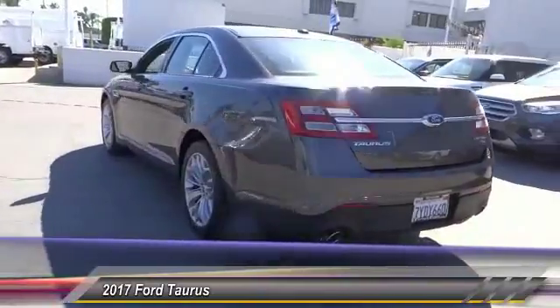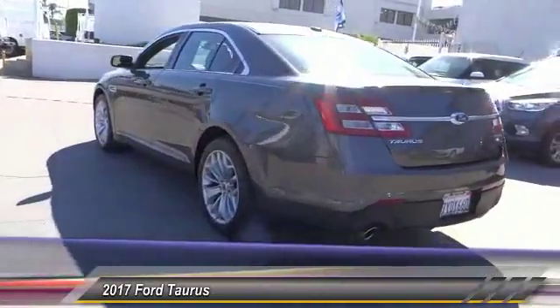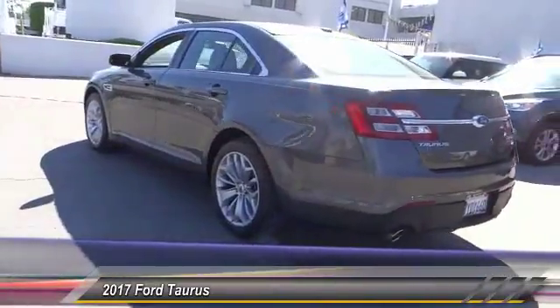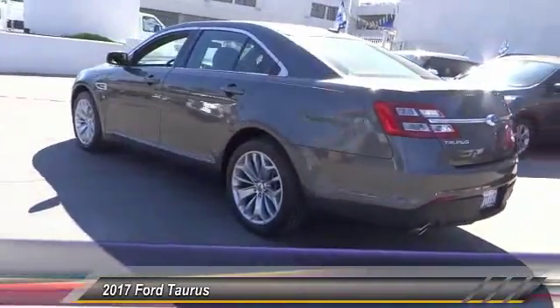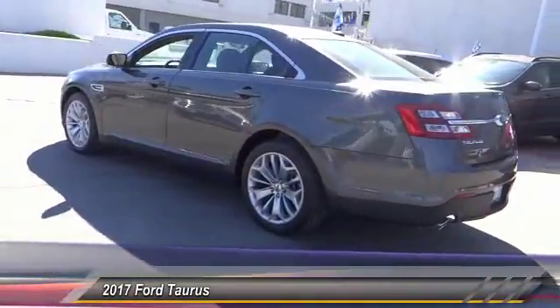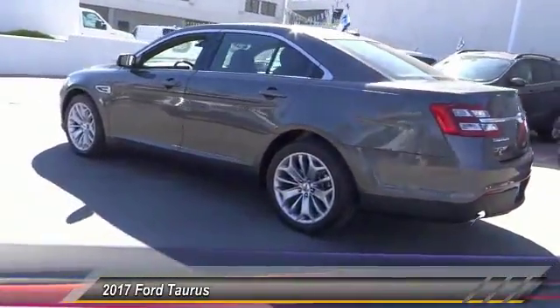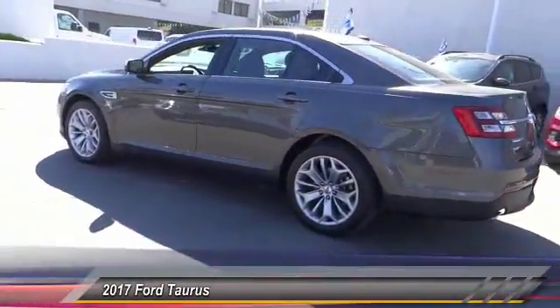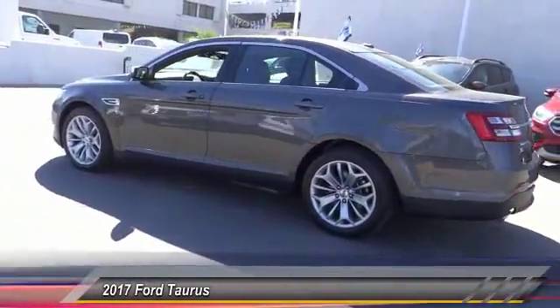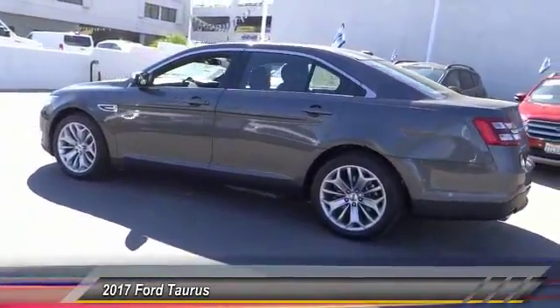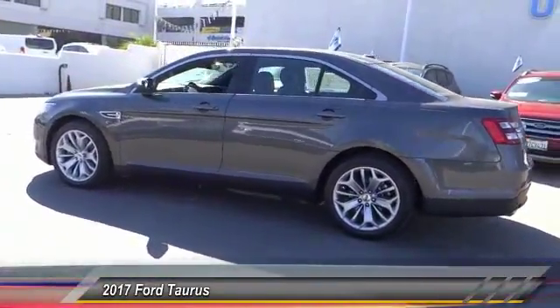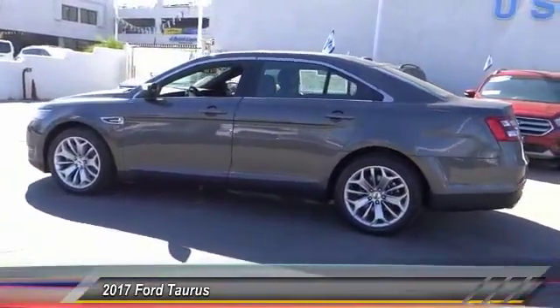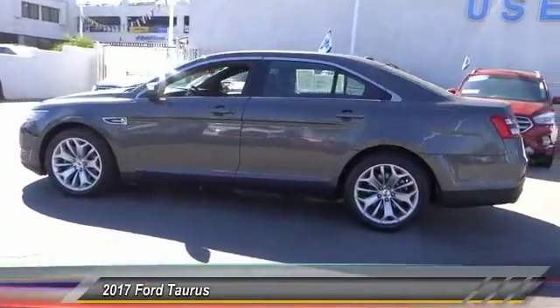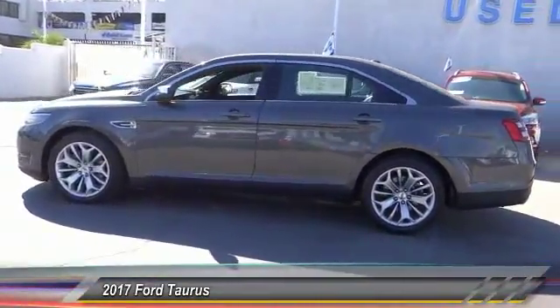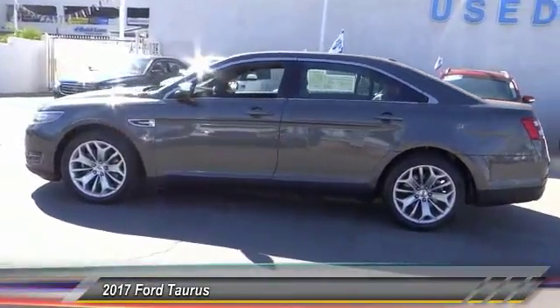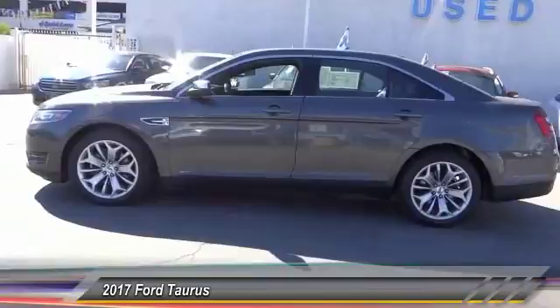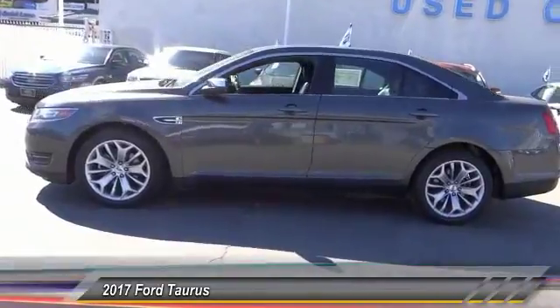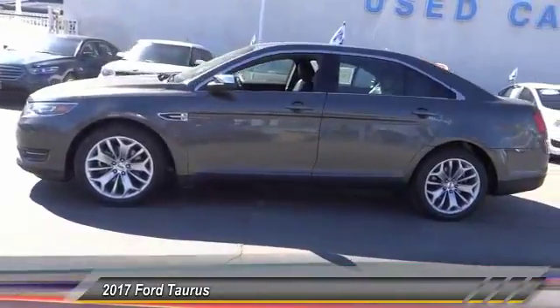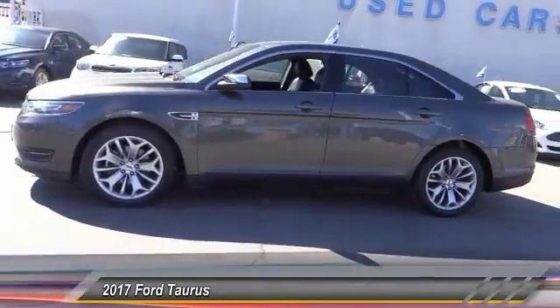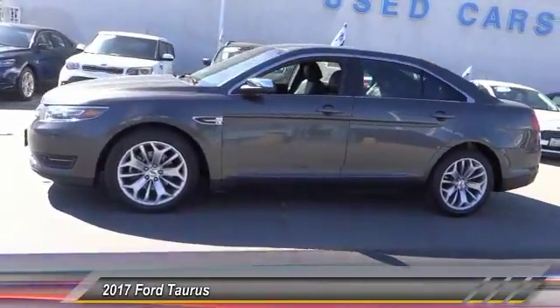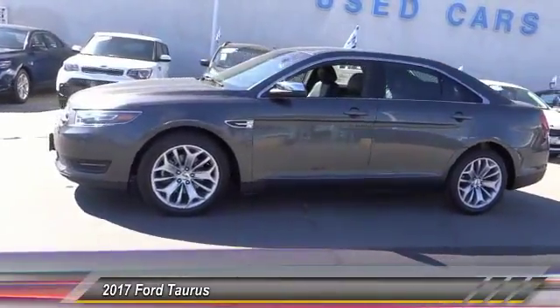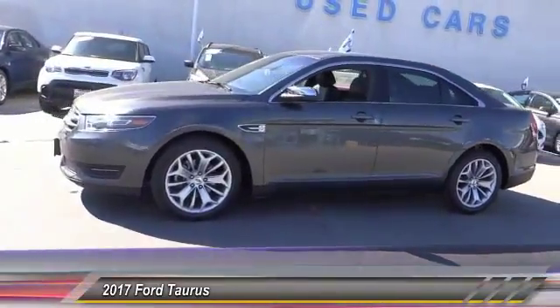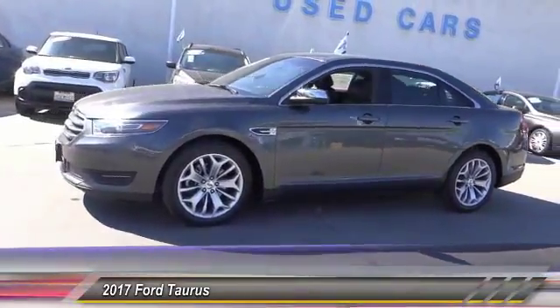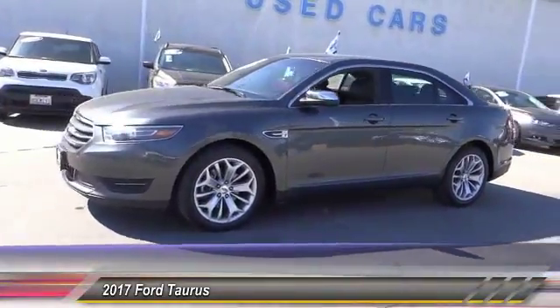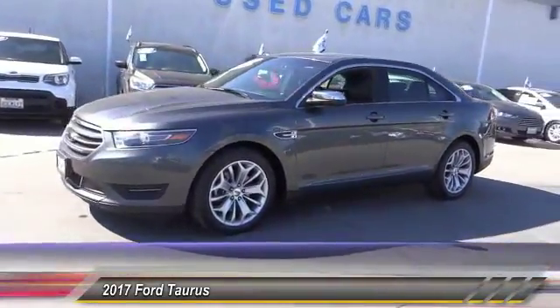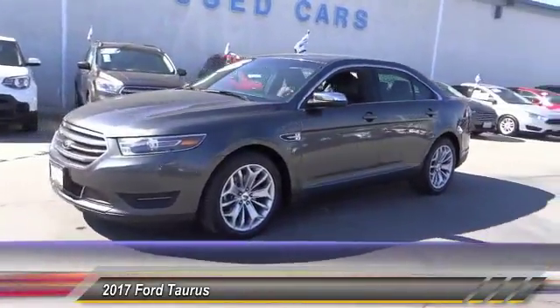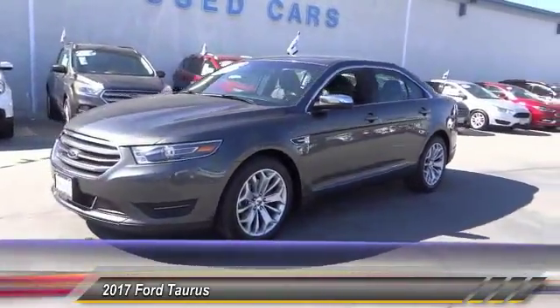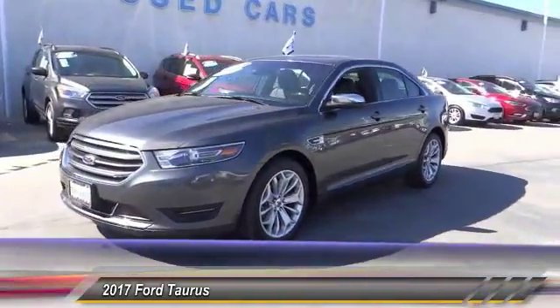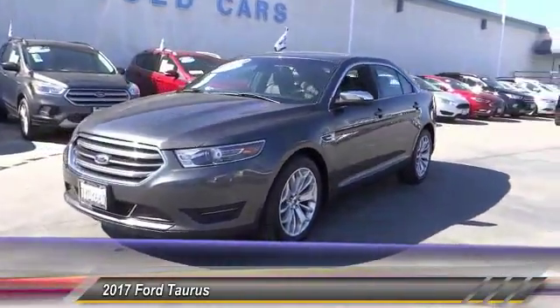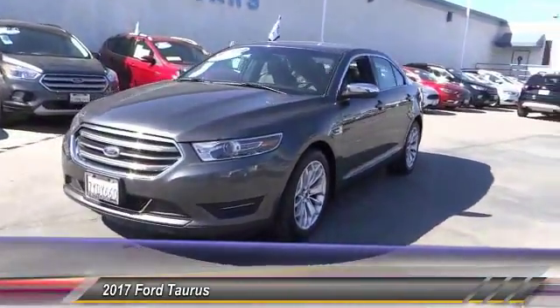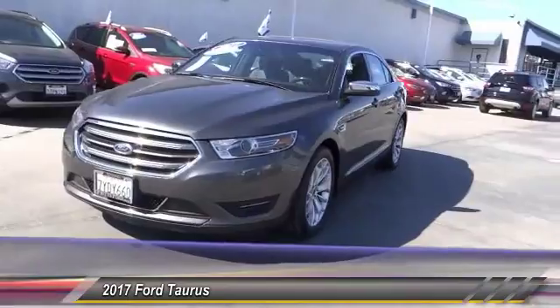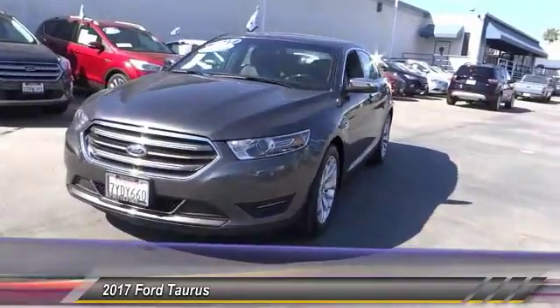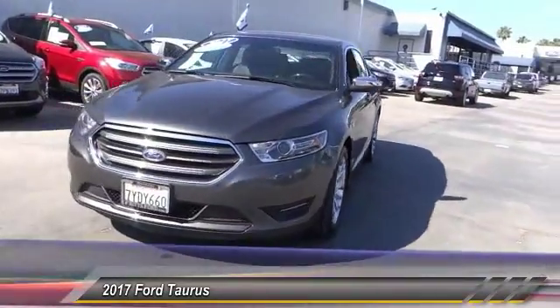Navigation system, anti-lock brakes, remote engine start, backup camera, Bluetooth, air conditioning, driver airbag, alloy wheels, cruise control, power locks.